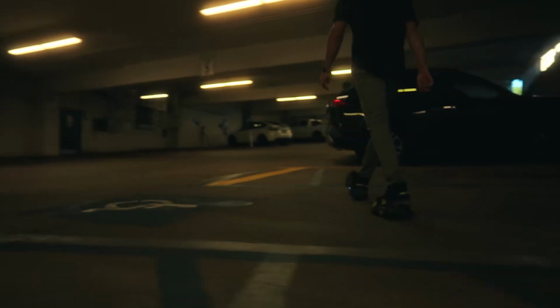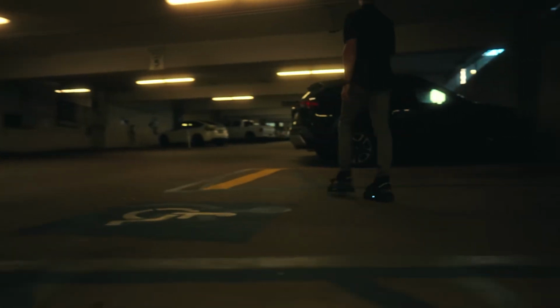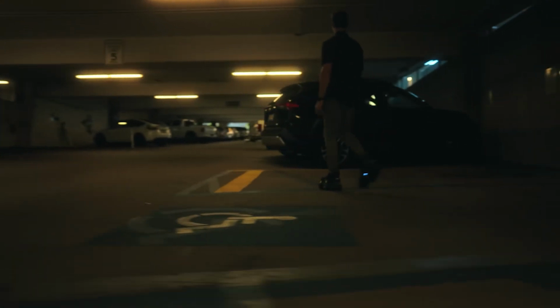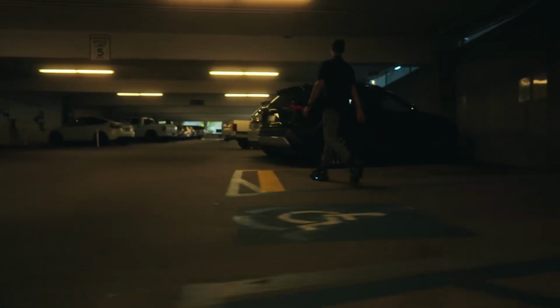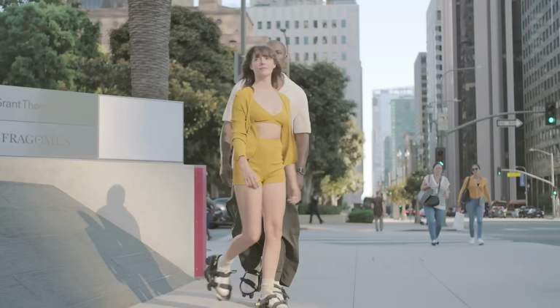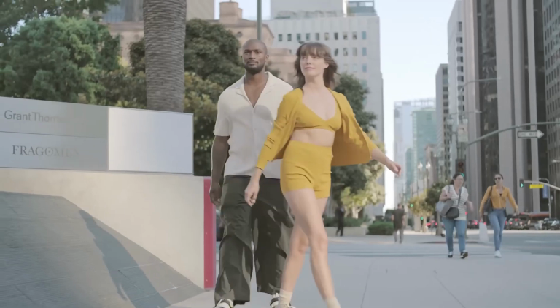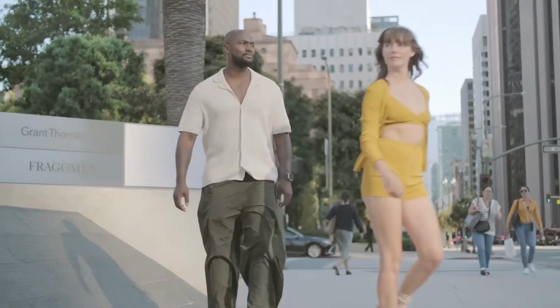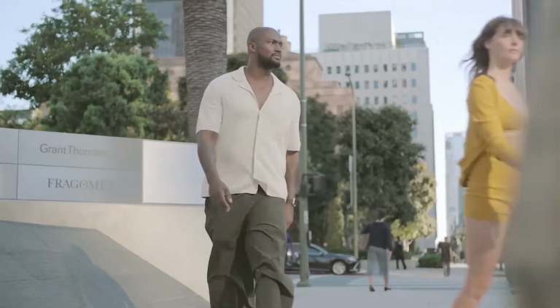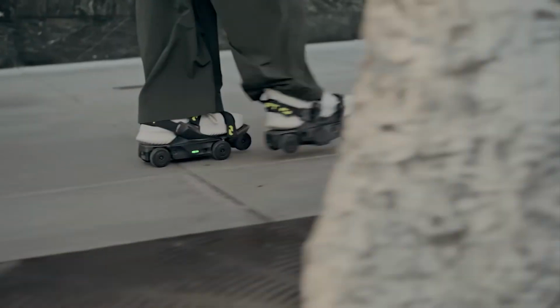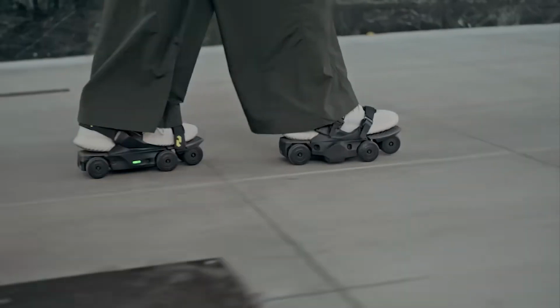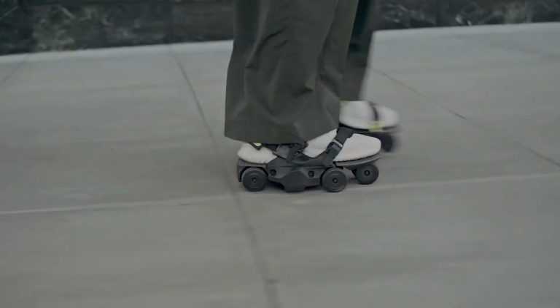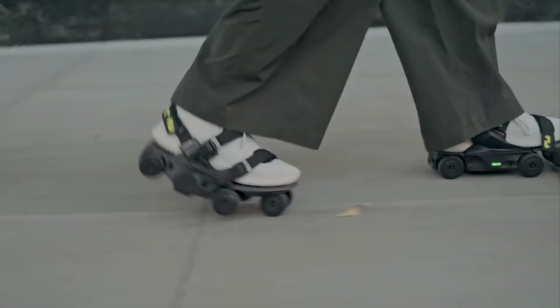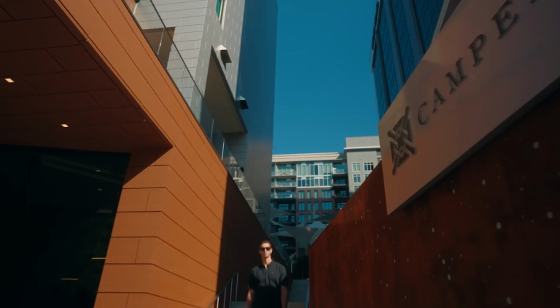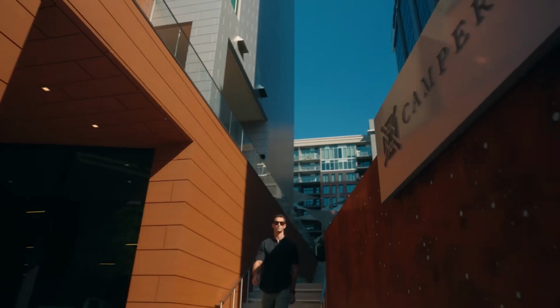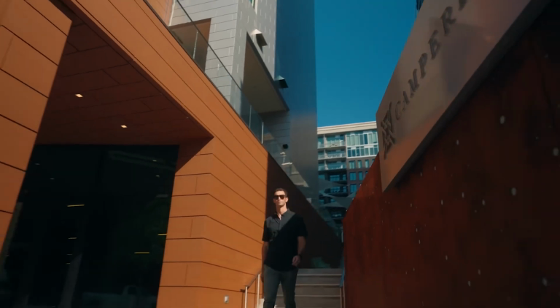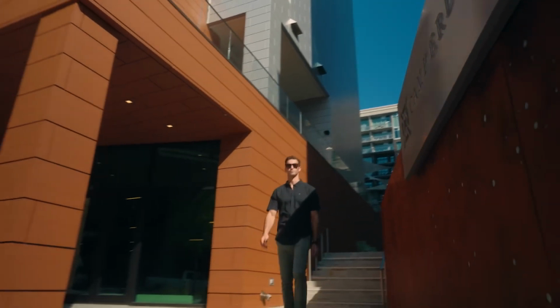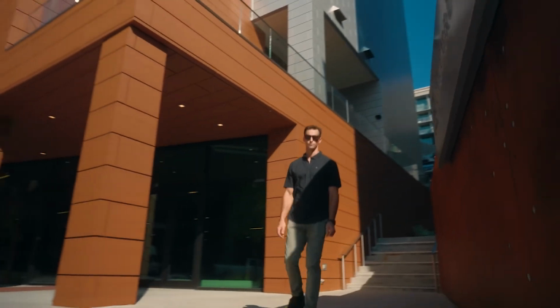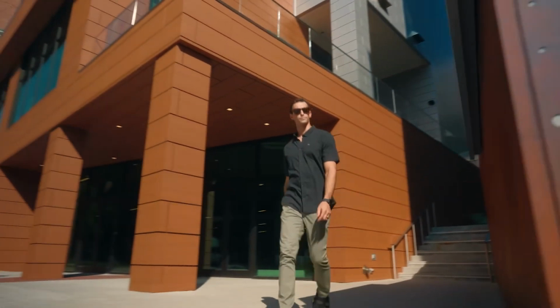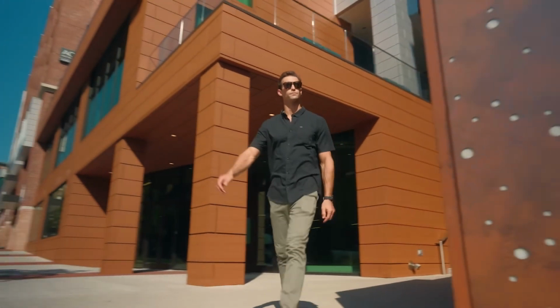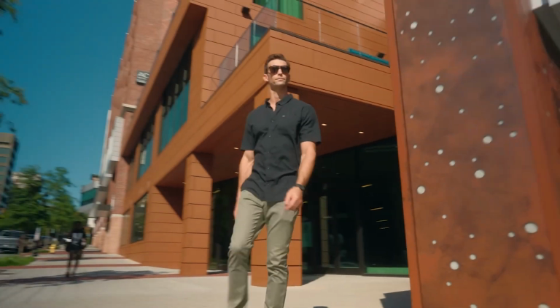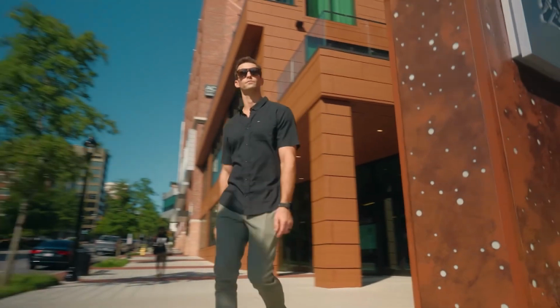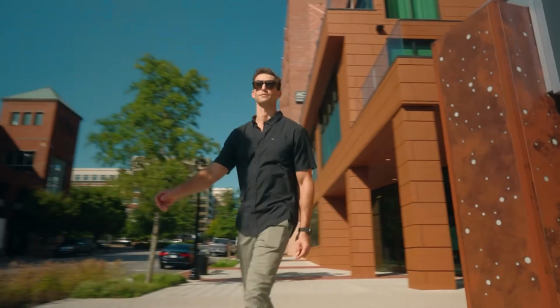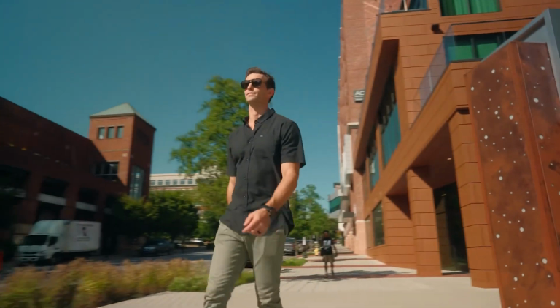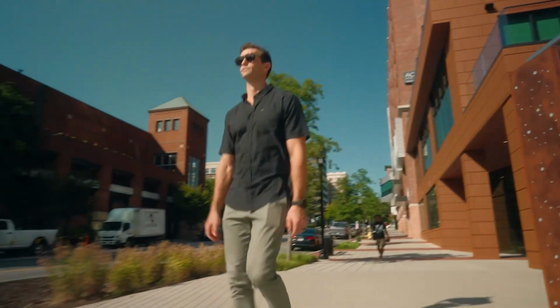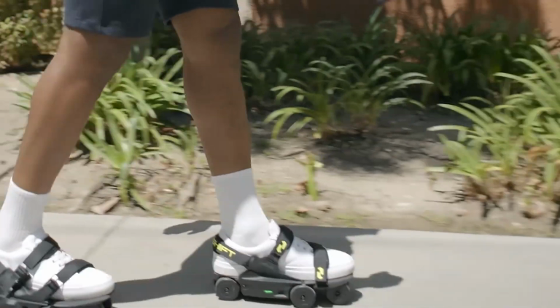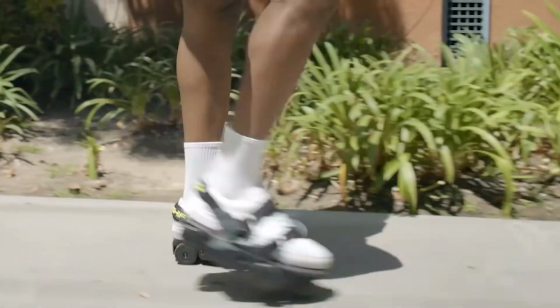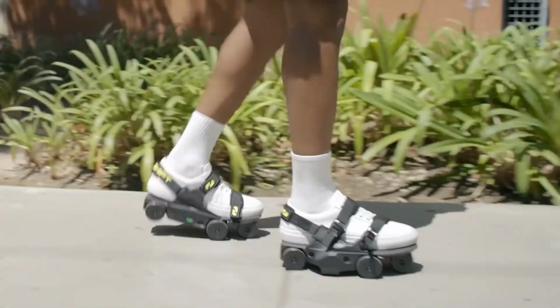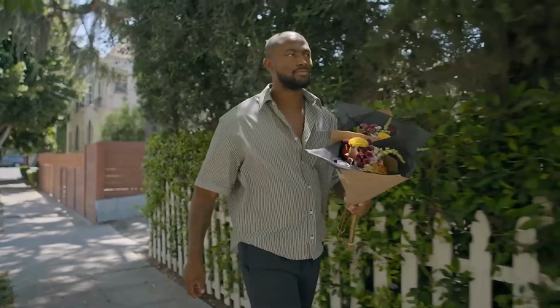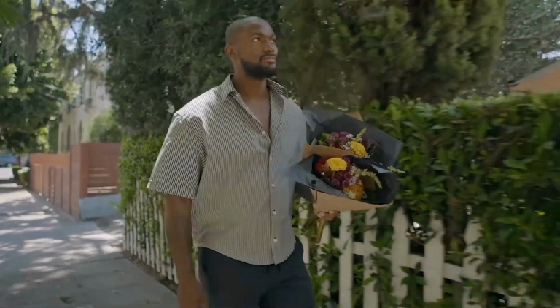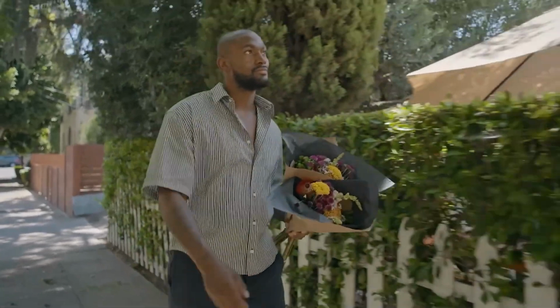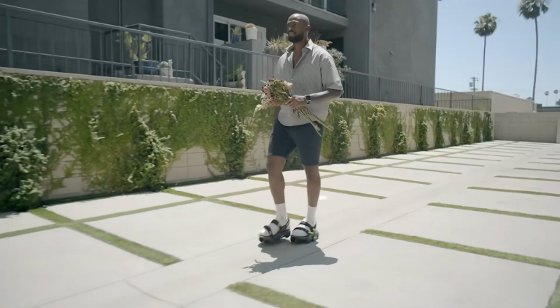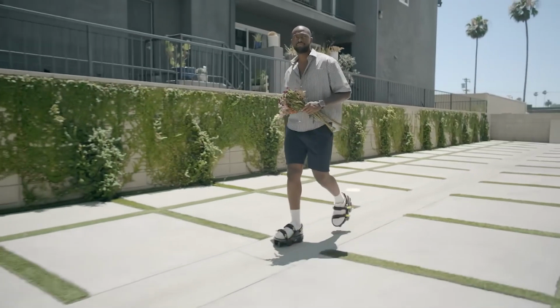Is this the most efficient way to get around? Maybe not. But is it the coolest? You bet. Moonwalkers are more than a tech gimmick — they're a glimpse into the future of urban mobility, one glide at a time.